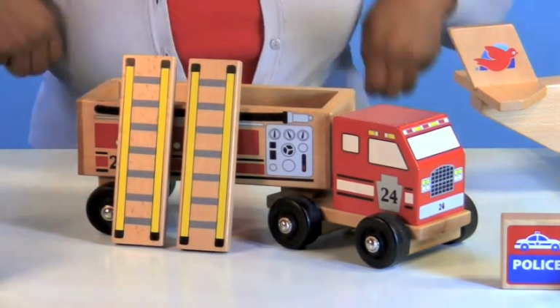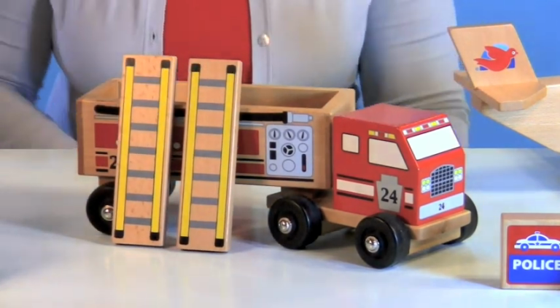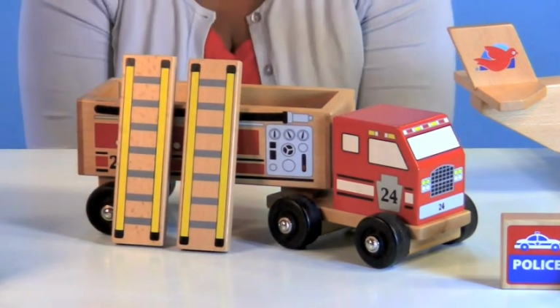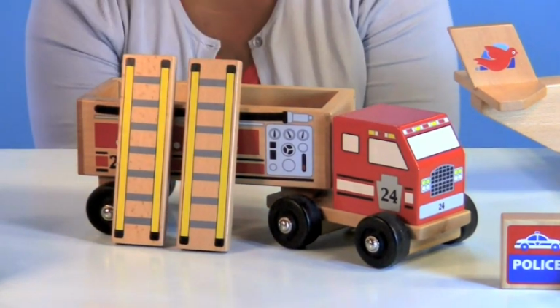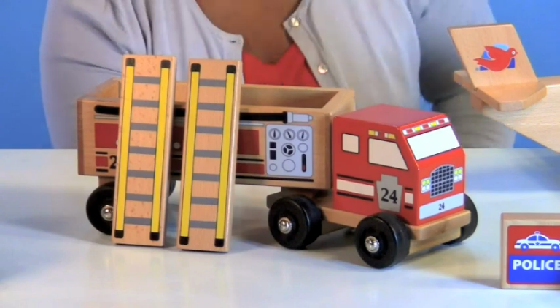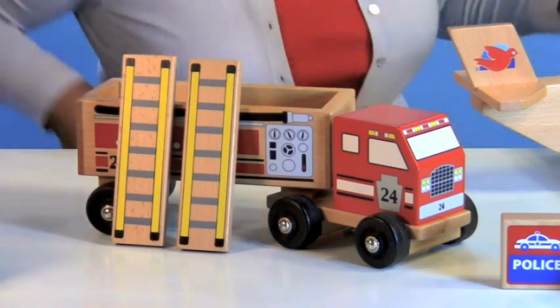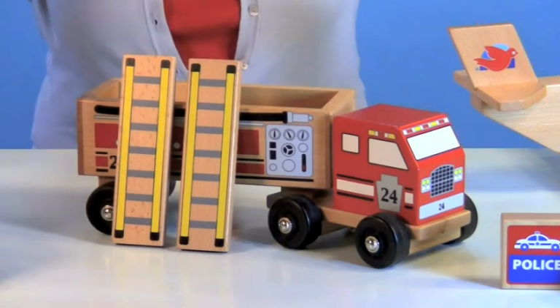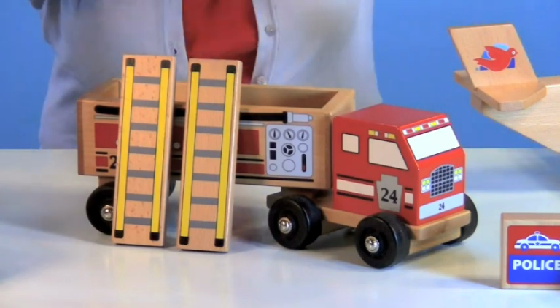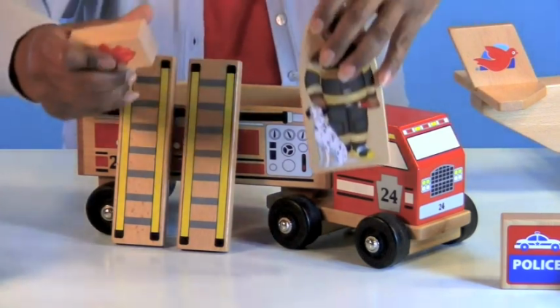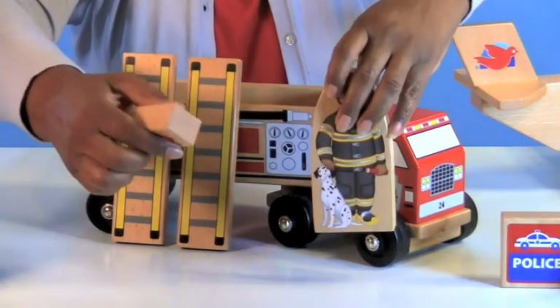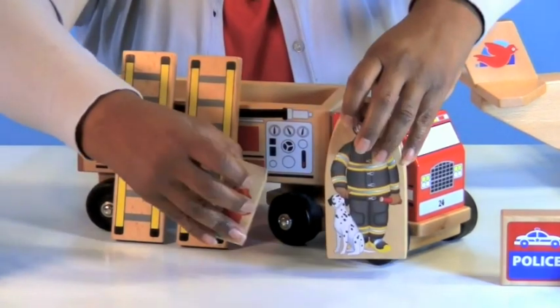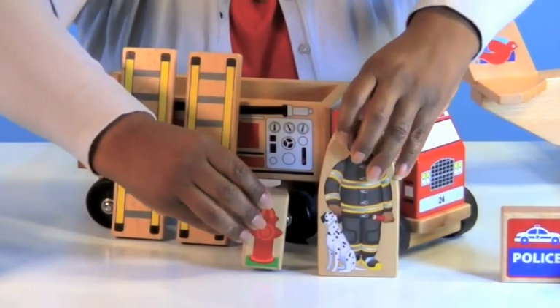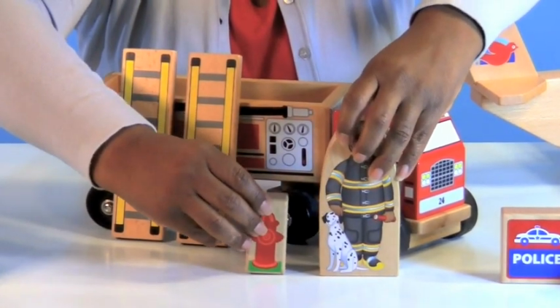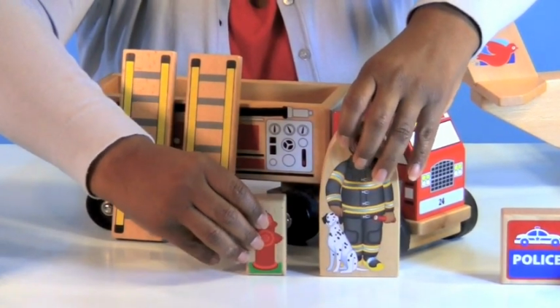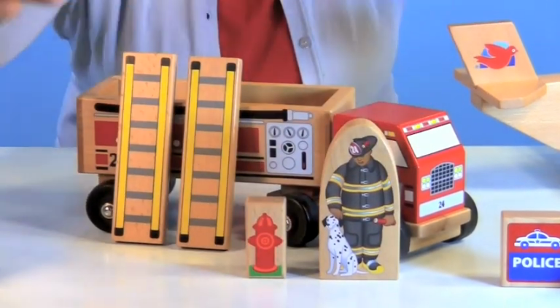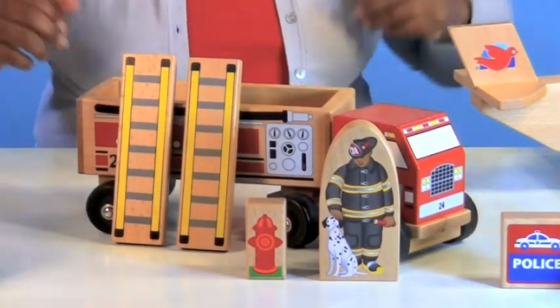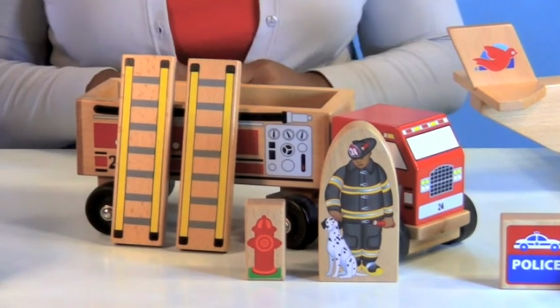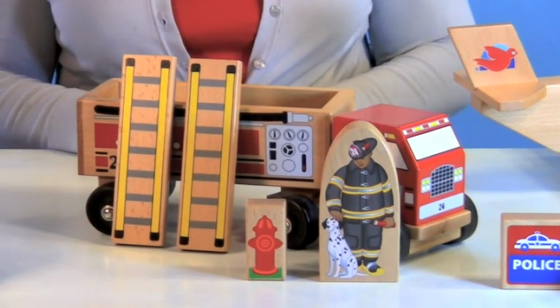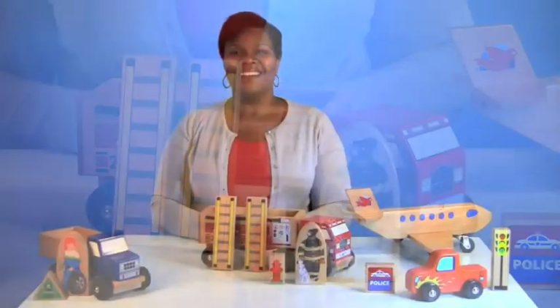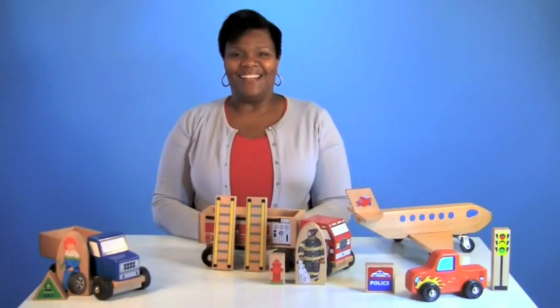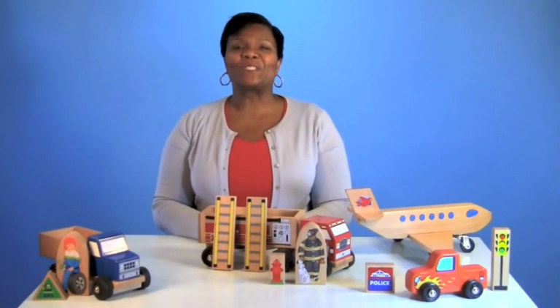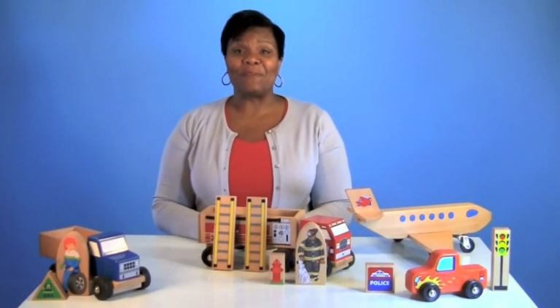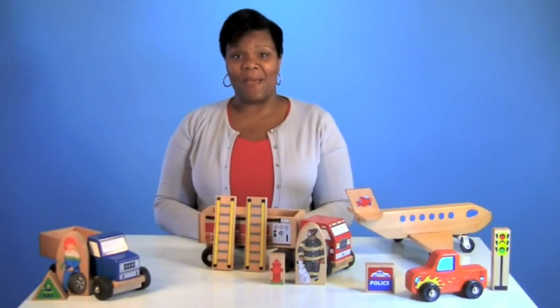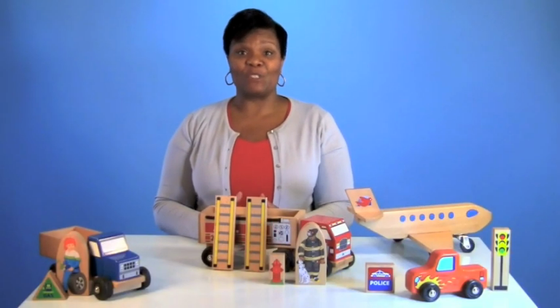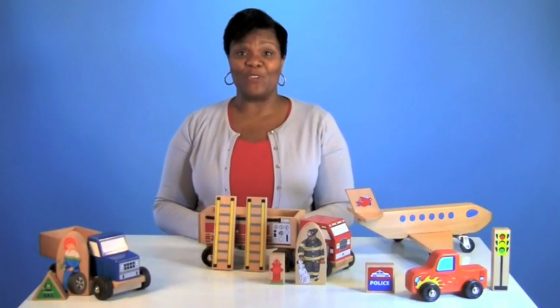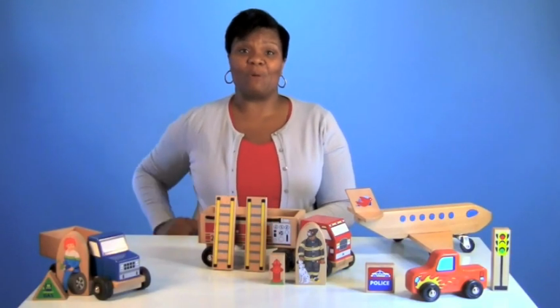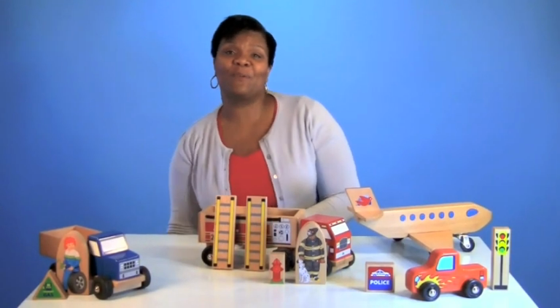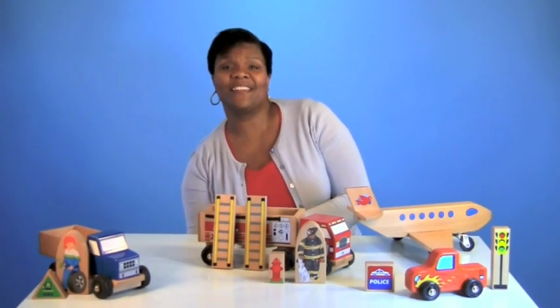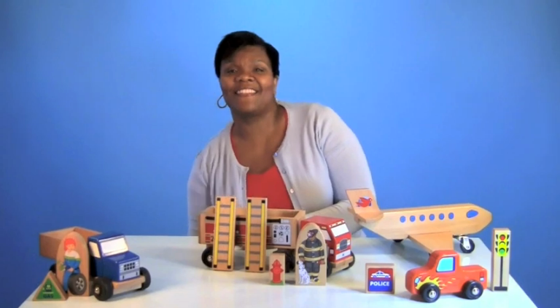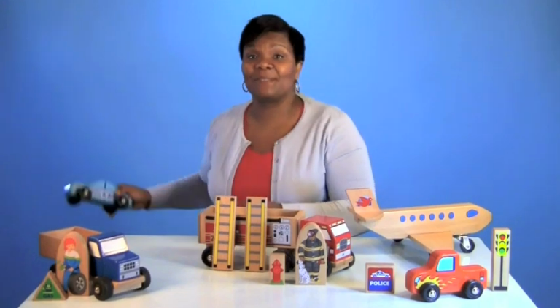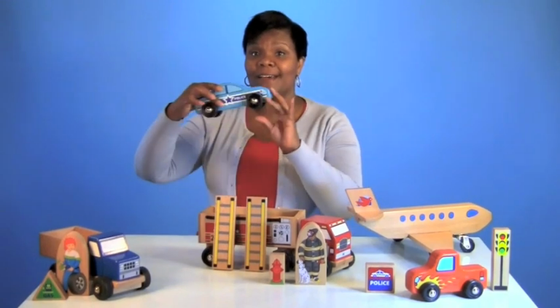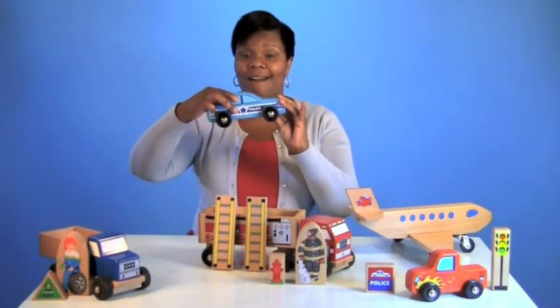You can even add a fireman and a fire hydrant from some of our other Block Play accessories. You can expand the play by adding smaller vehicles from our Rainbow Fleet, like this police car.